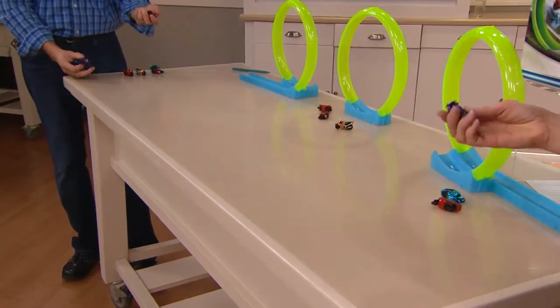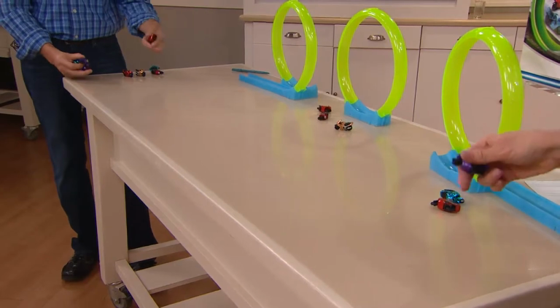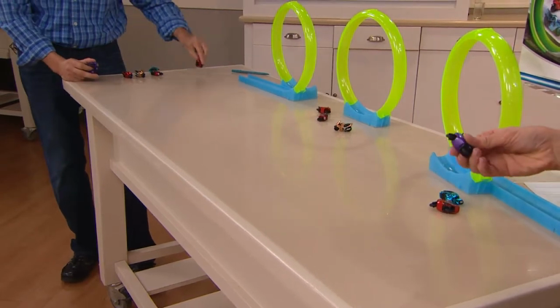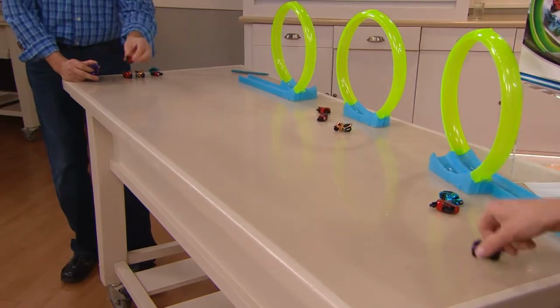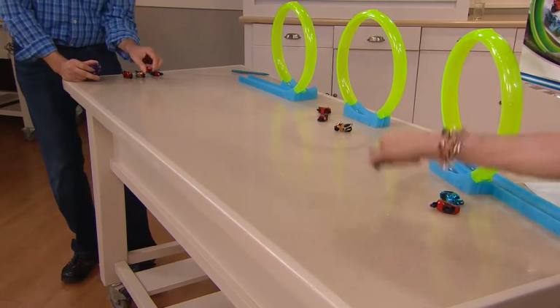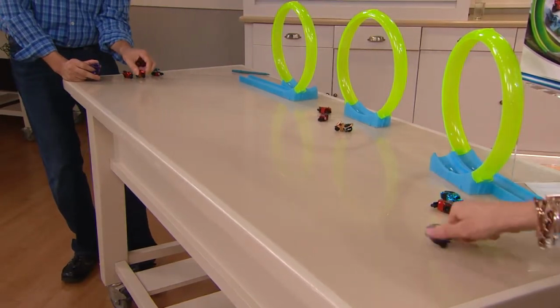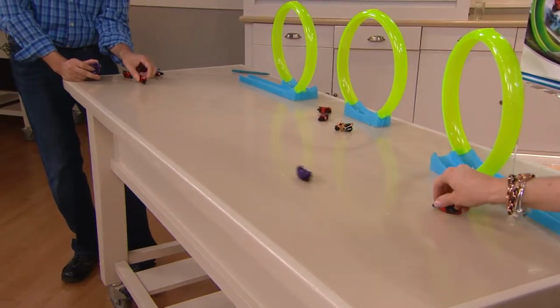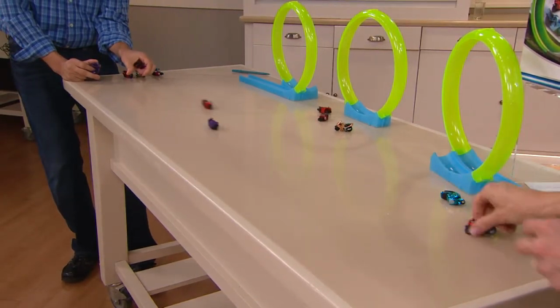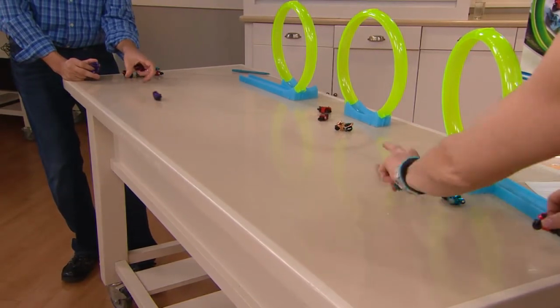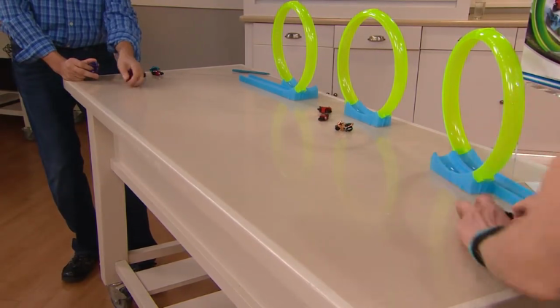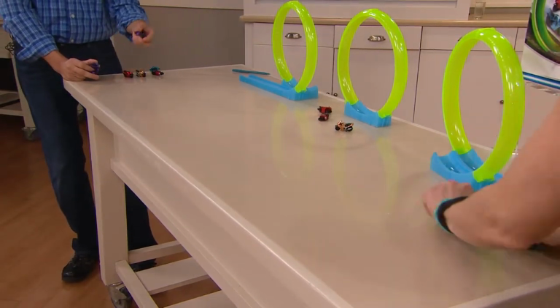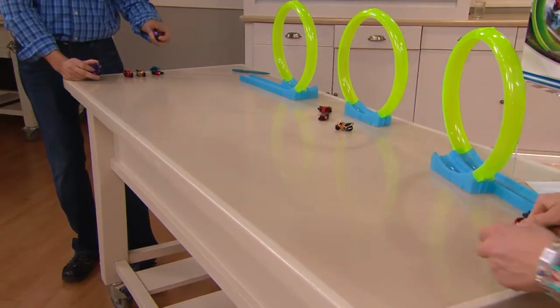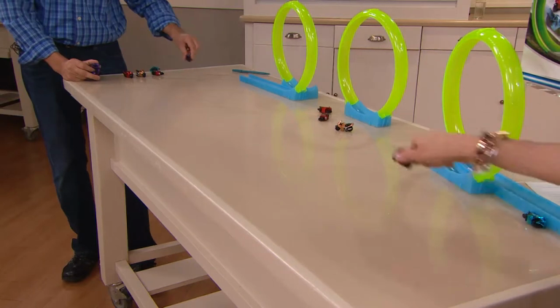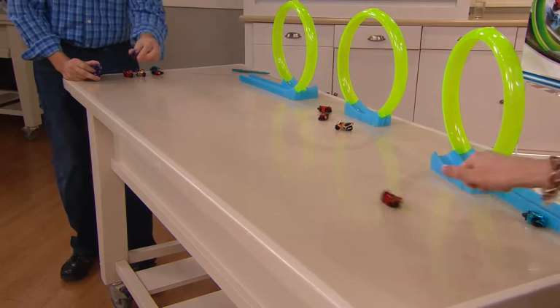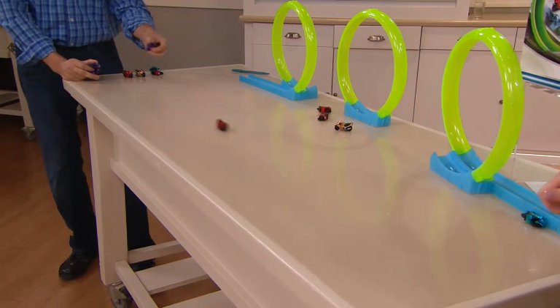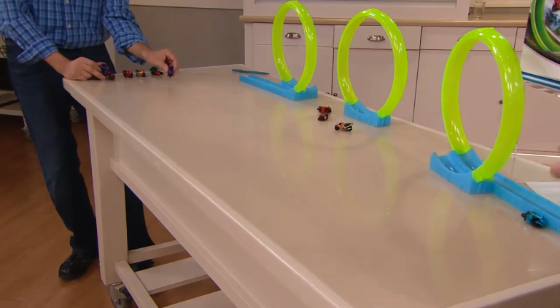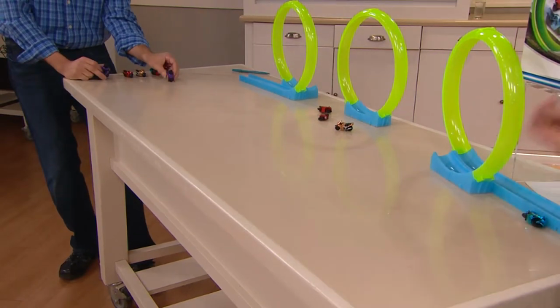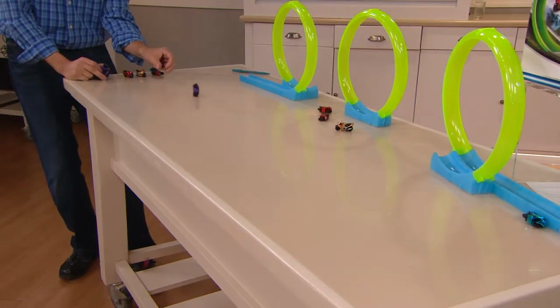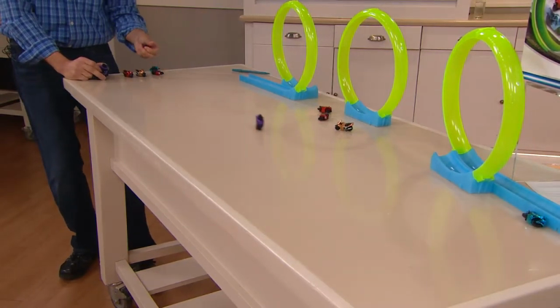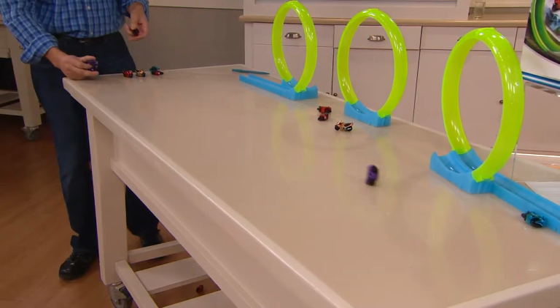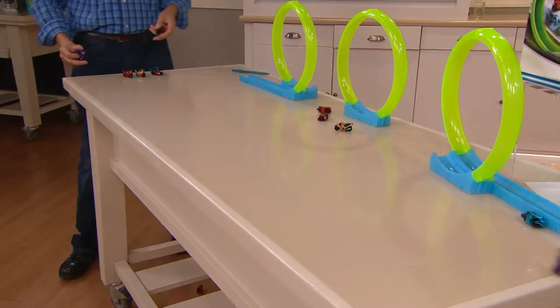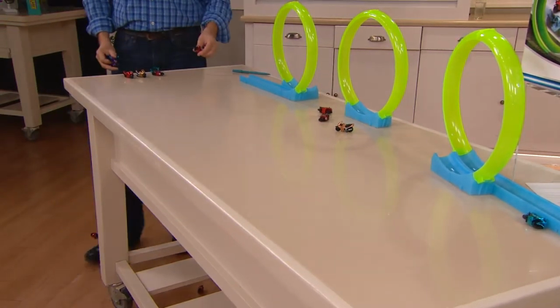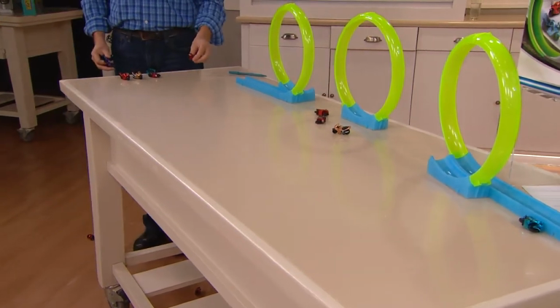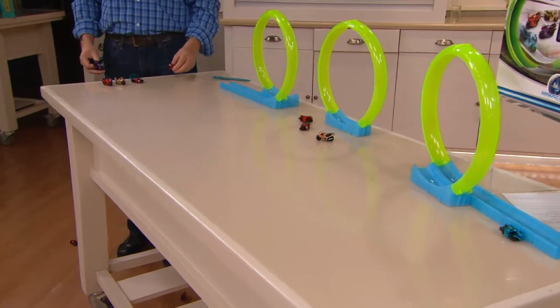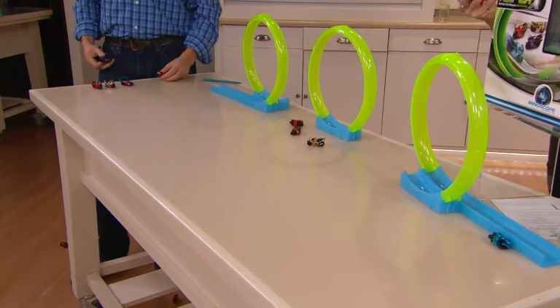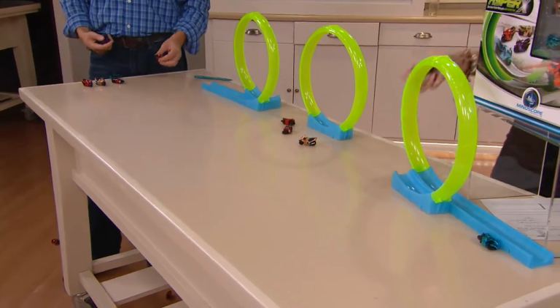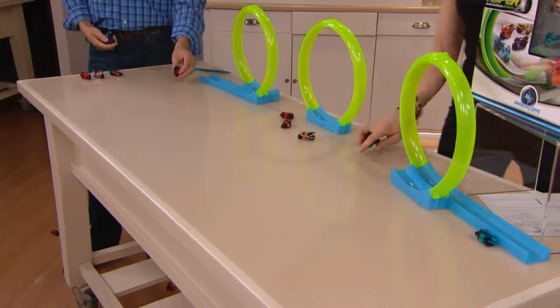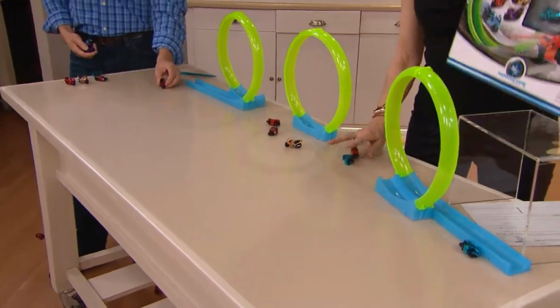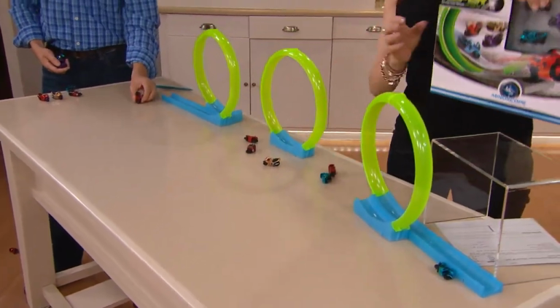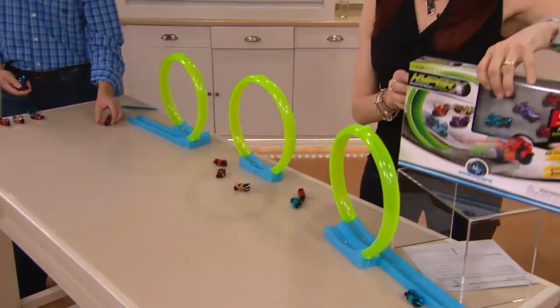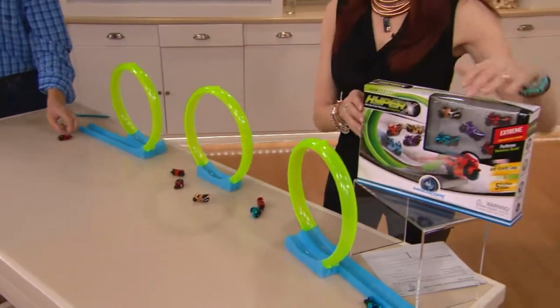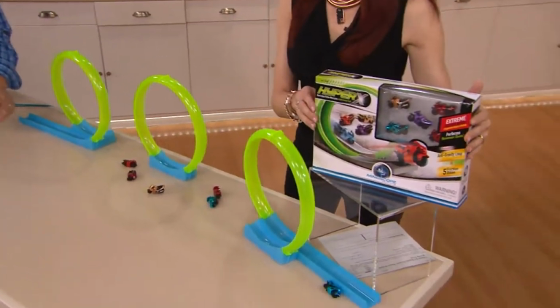These are just under two inches in length, and you're getting five cool colors. Sometimes when you get things home, it's just in a standard shipping box — but this is actually in a retail pack.